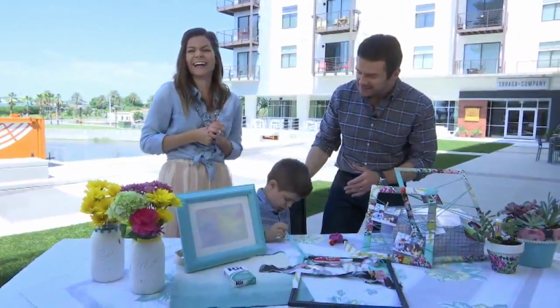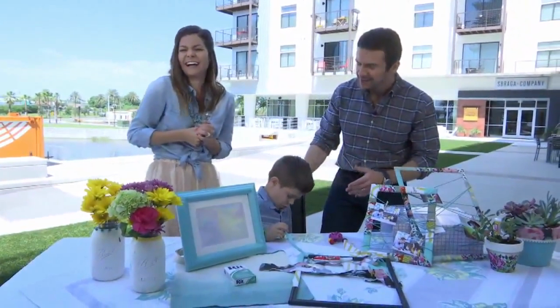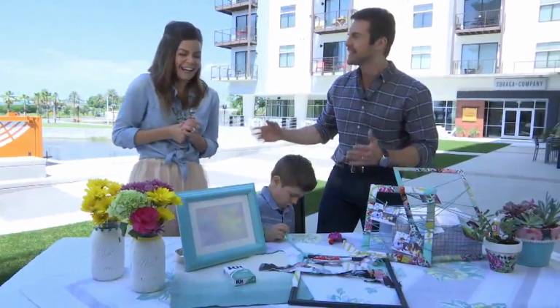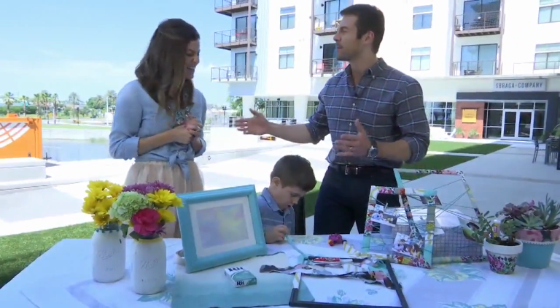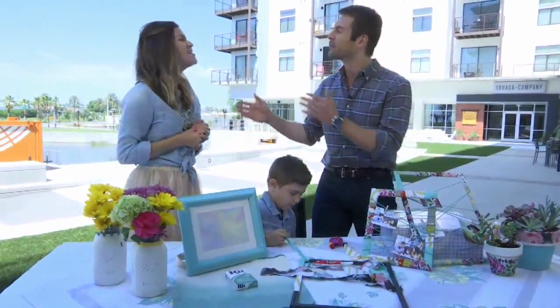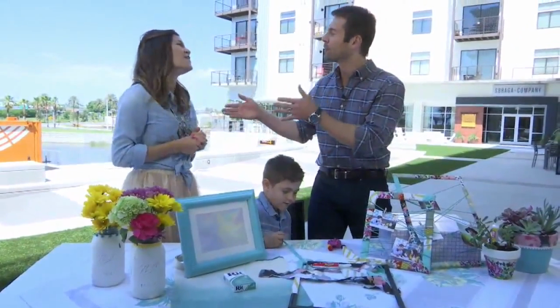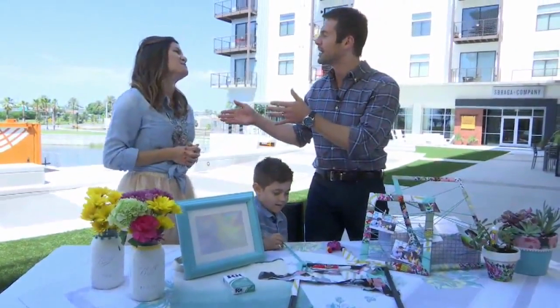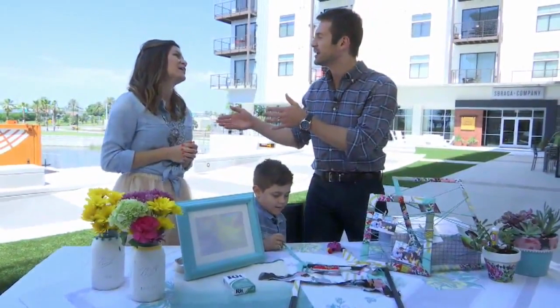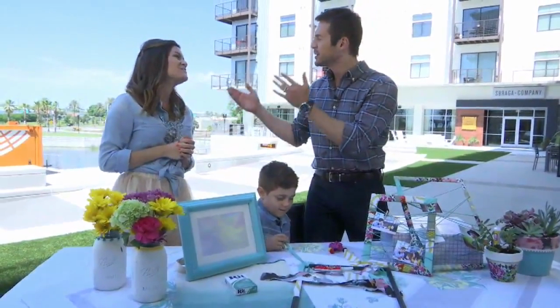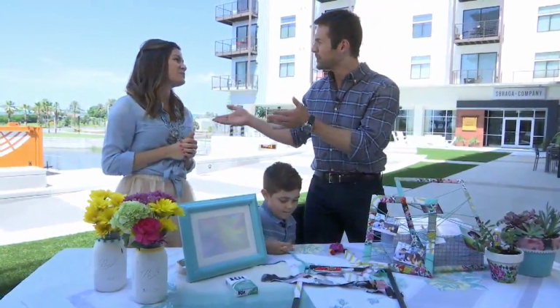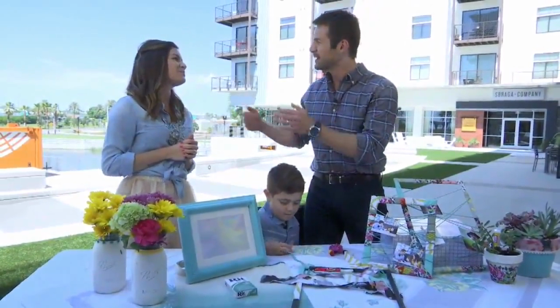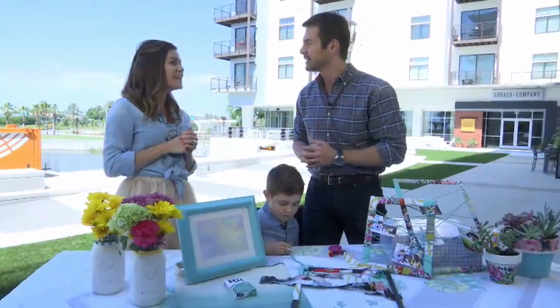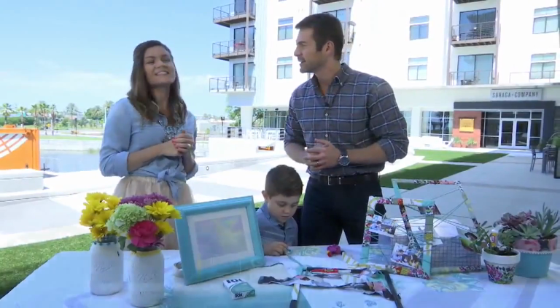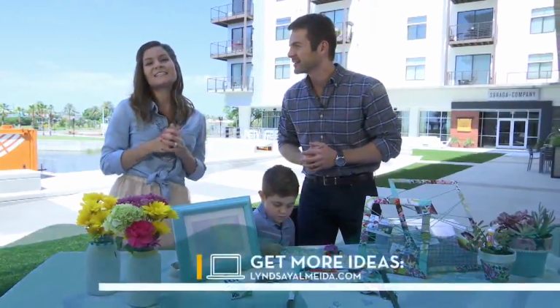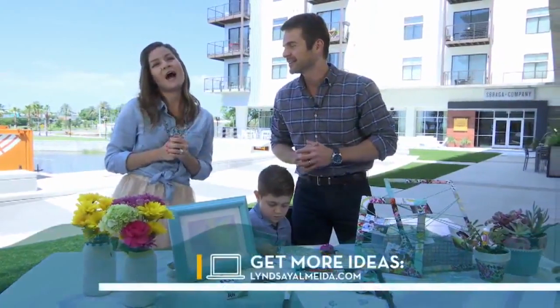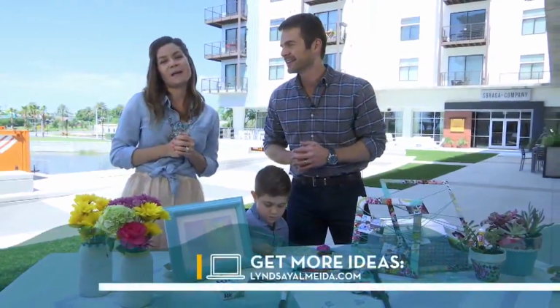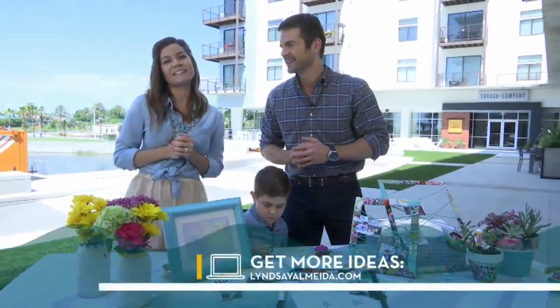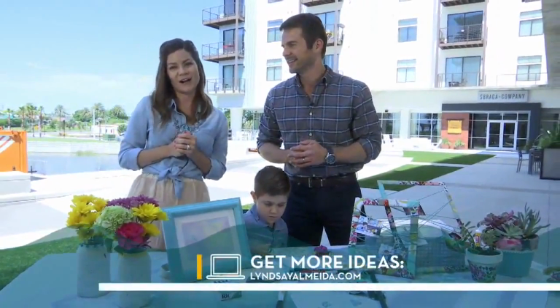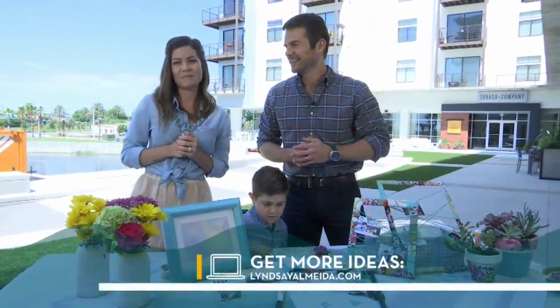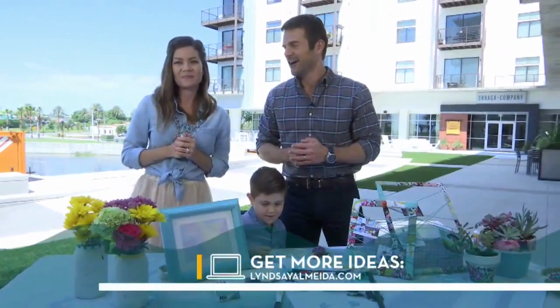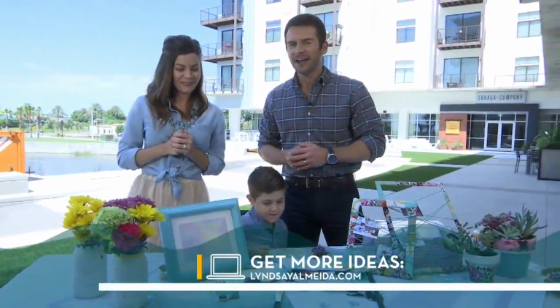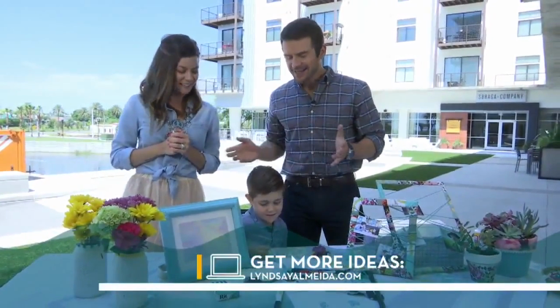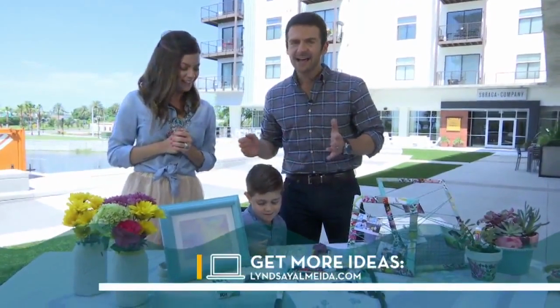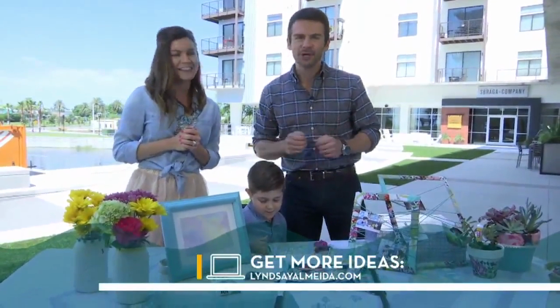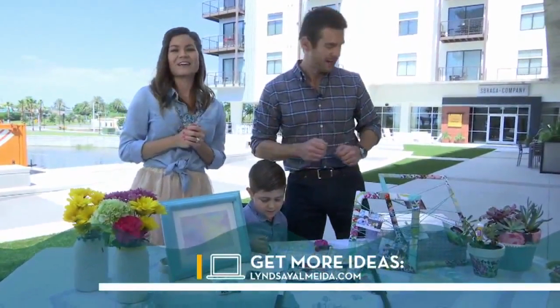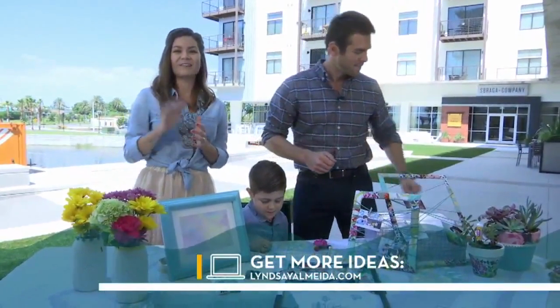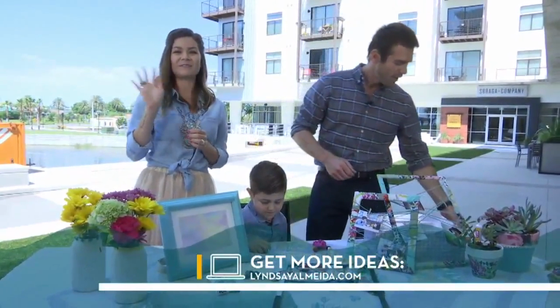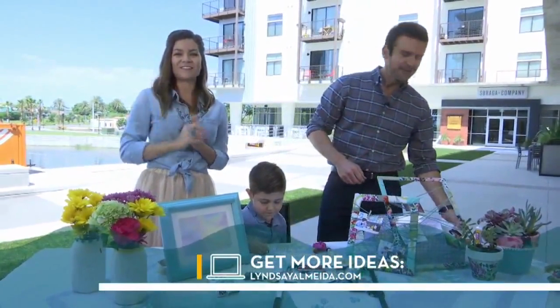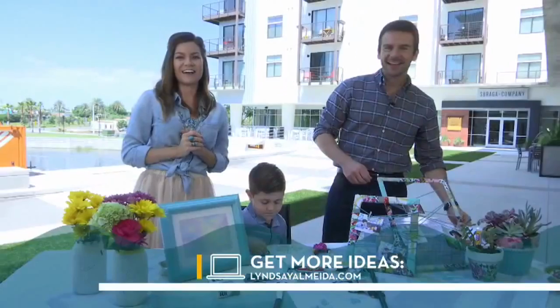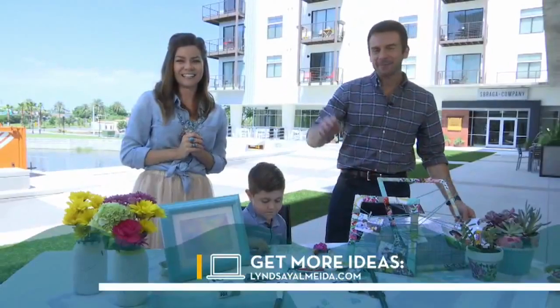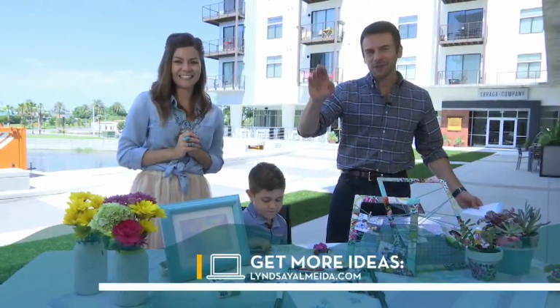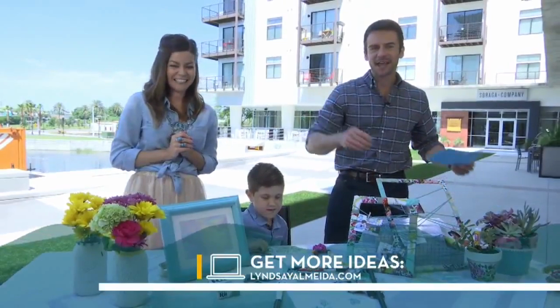Kingston, Lindsay, thanks for coming back. For more information, visit lindsayalmeida.com. Thanks, guys! Happy Mother's Day!